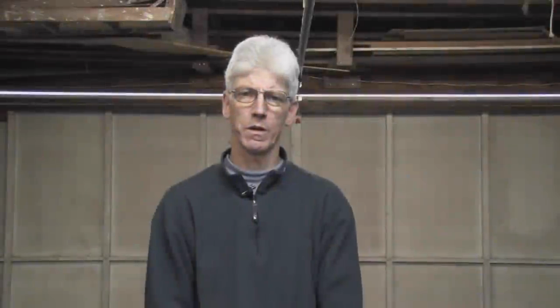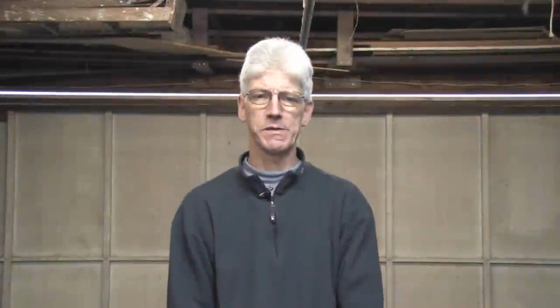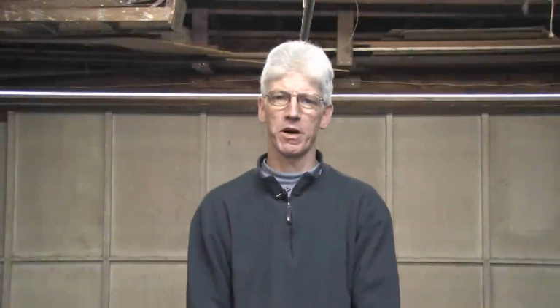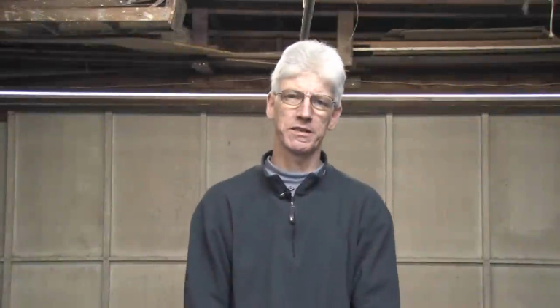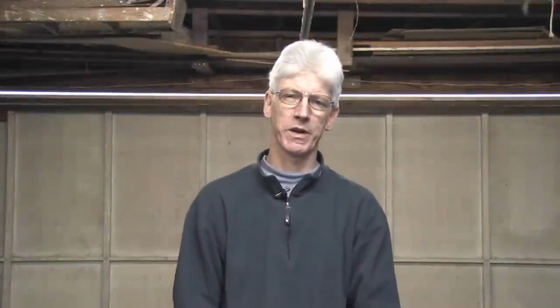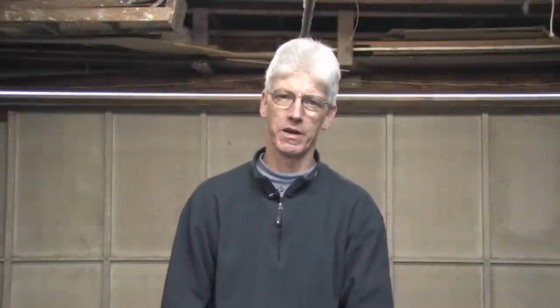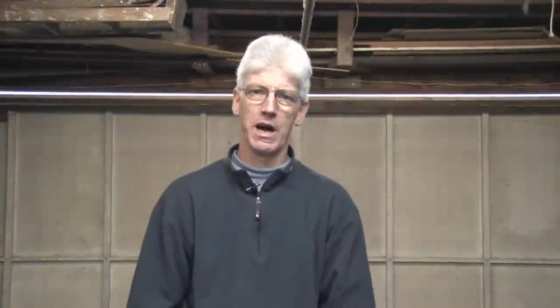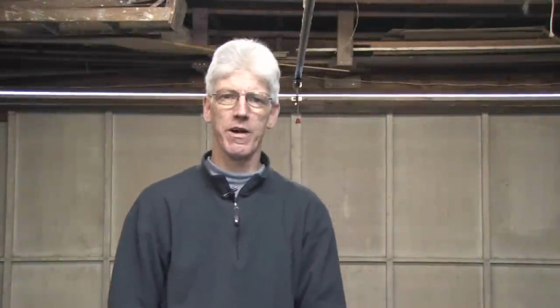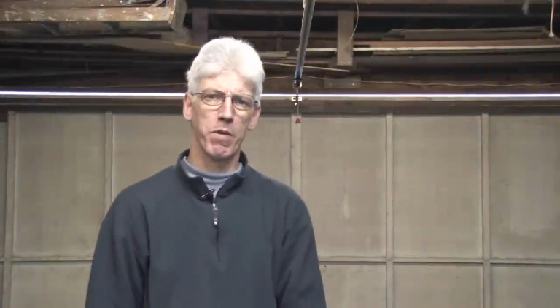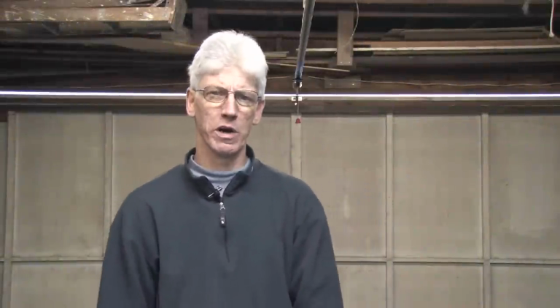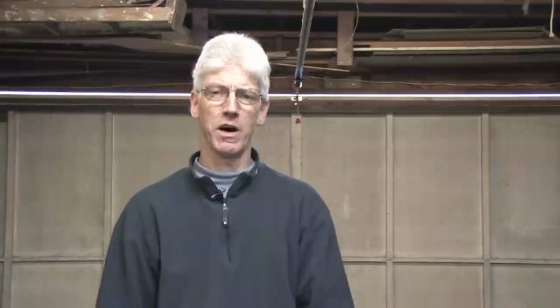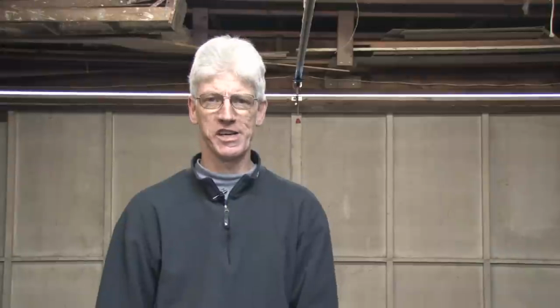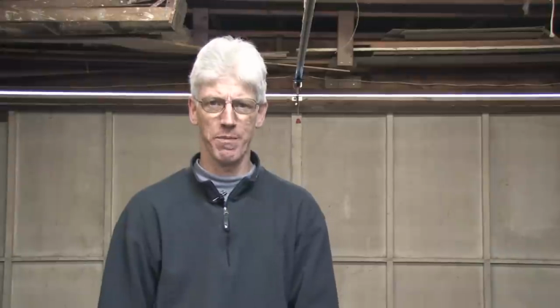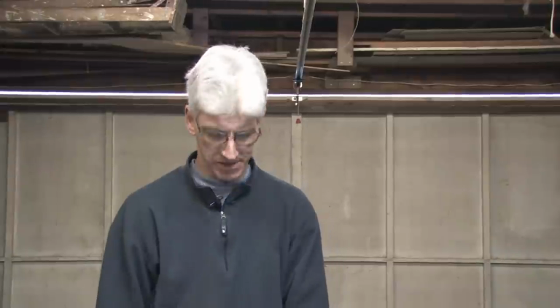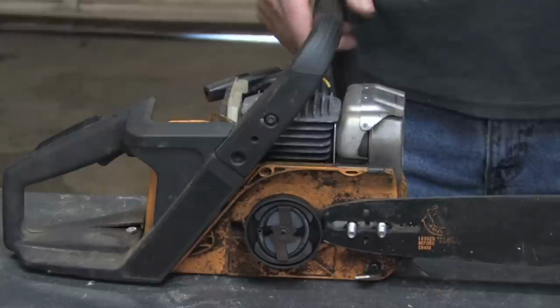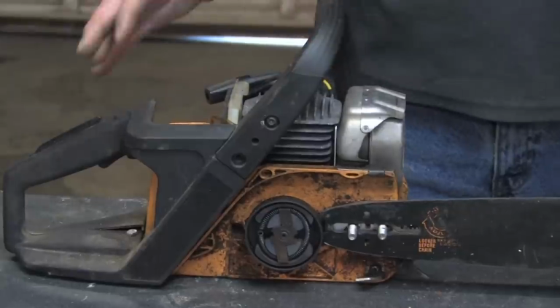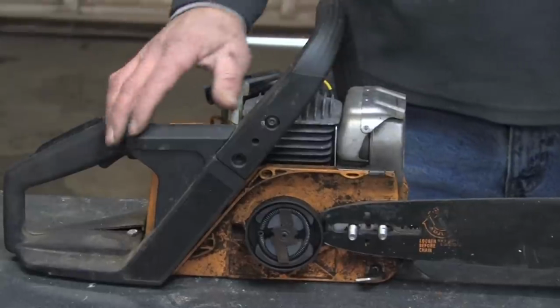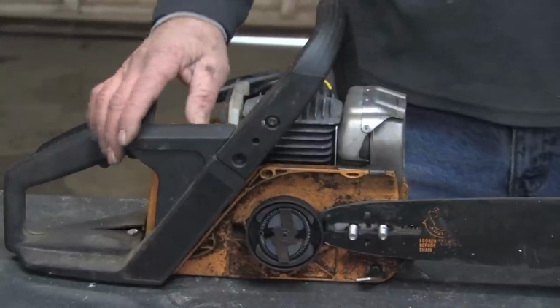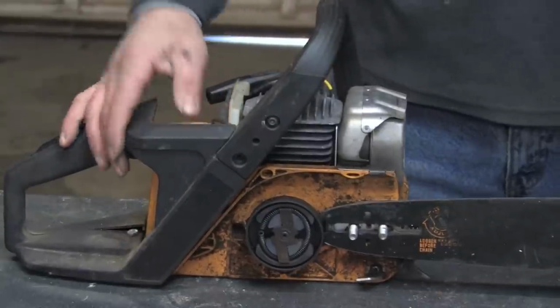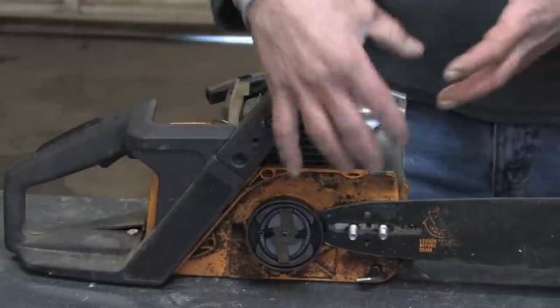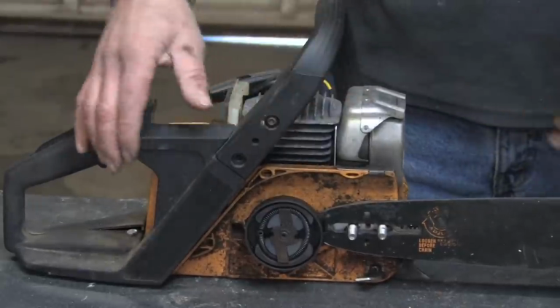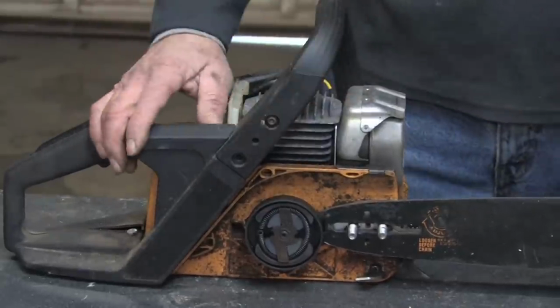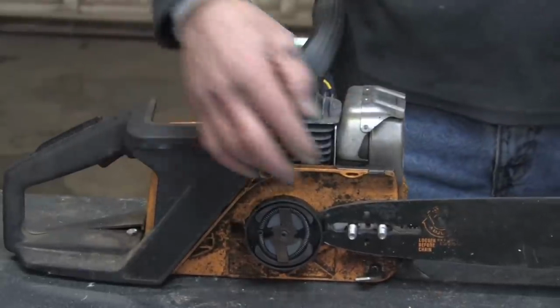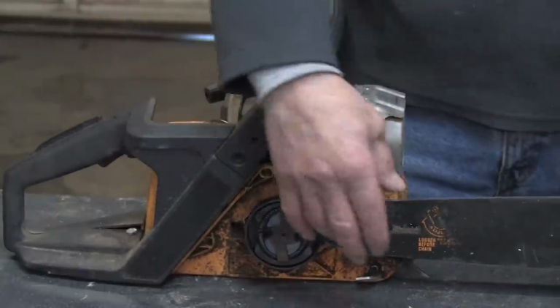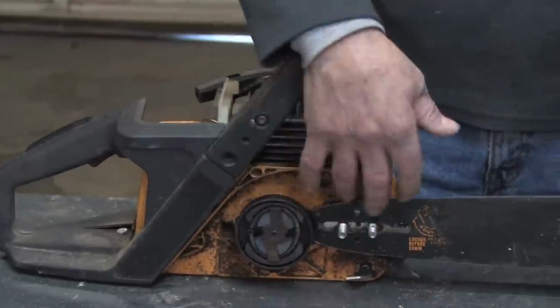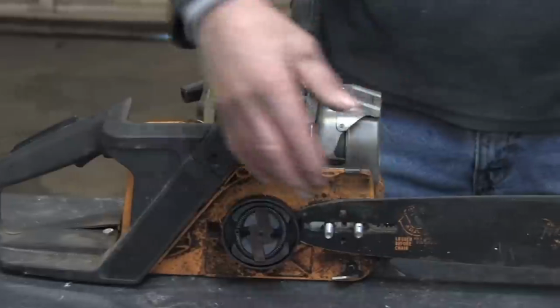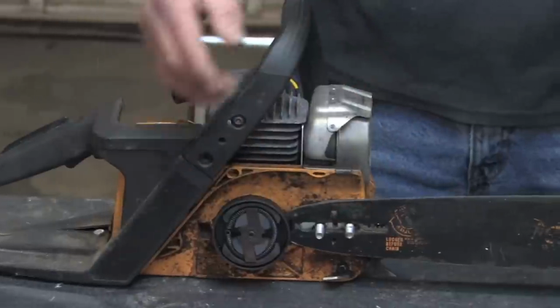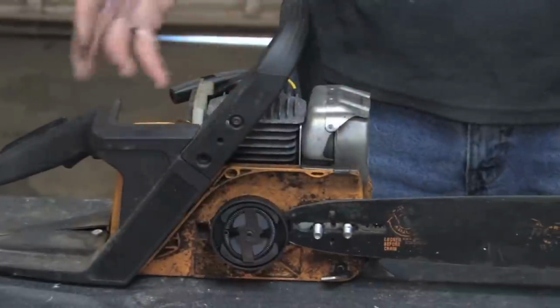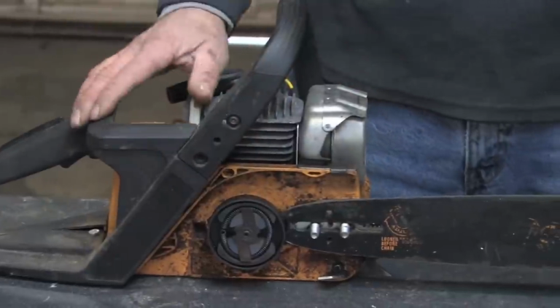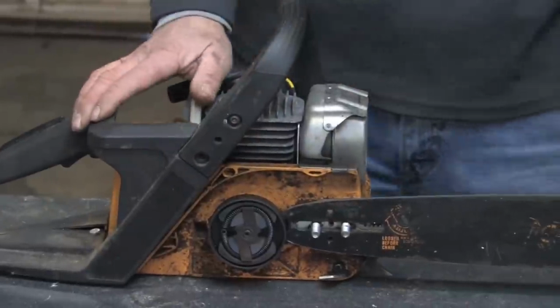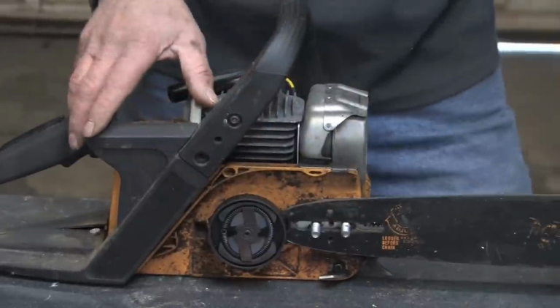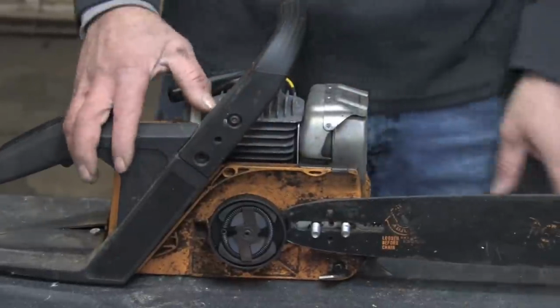Hello, my name is Mark Blocker and in this segment we're going to cover how the automatic bar oiler on a chainsaw operates. I've got a chainsaw broken down here with the side cover removed, bolts removed that hold the bar in place, so we get quick easy access so I can demonstrate.